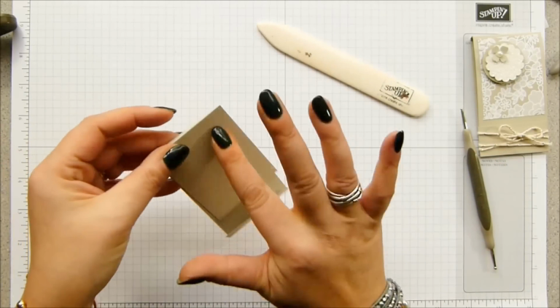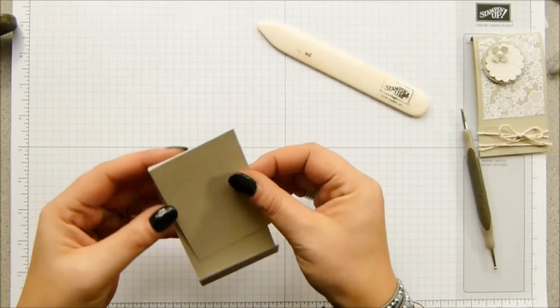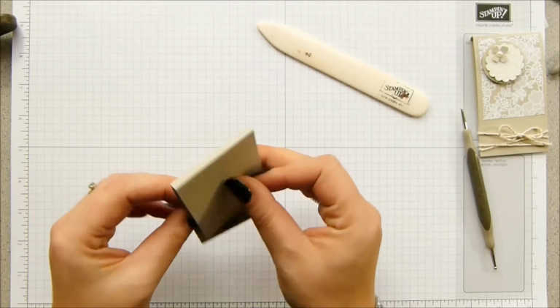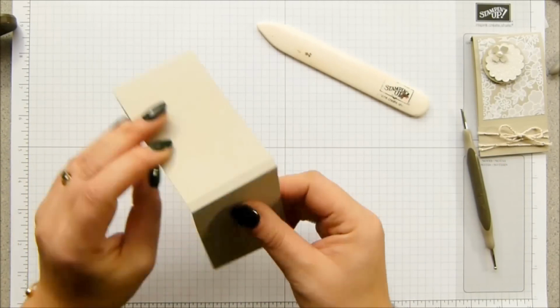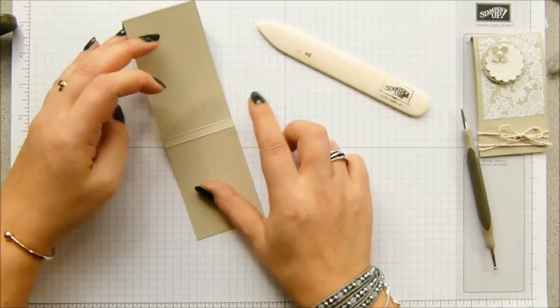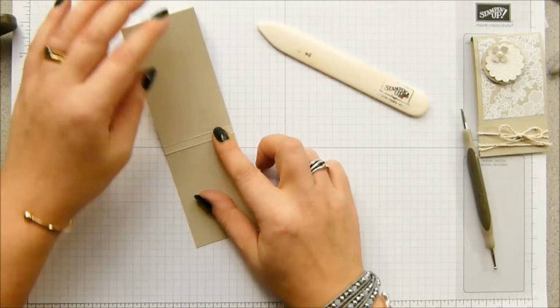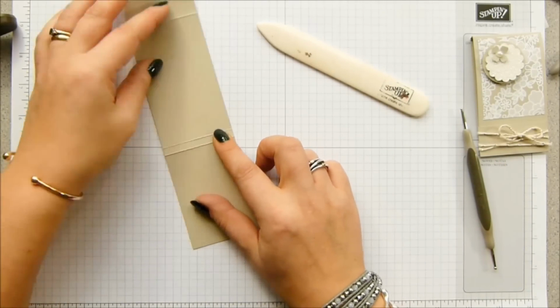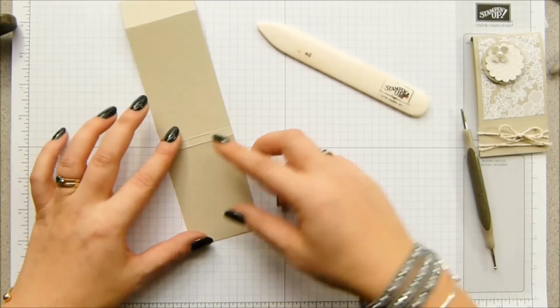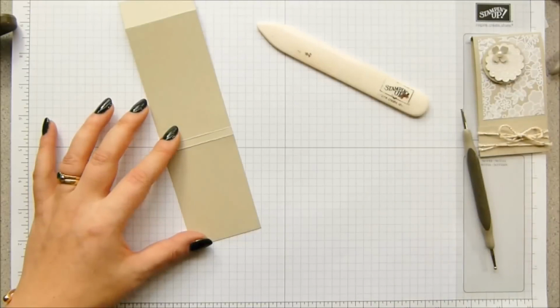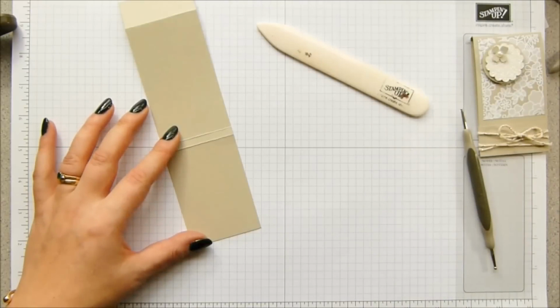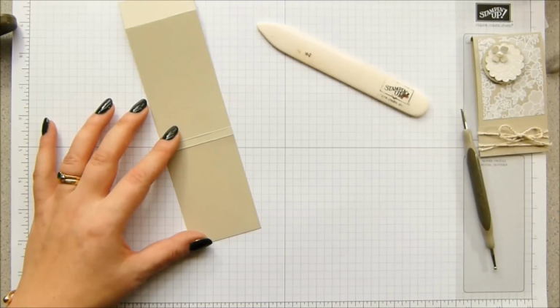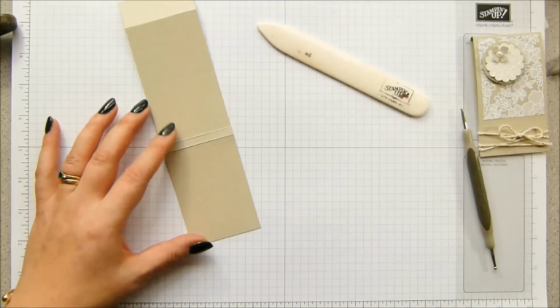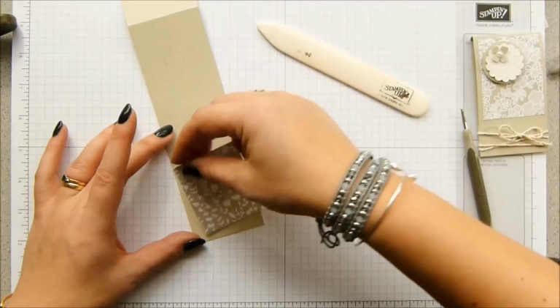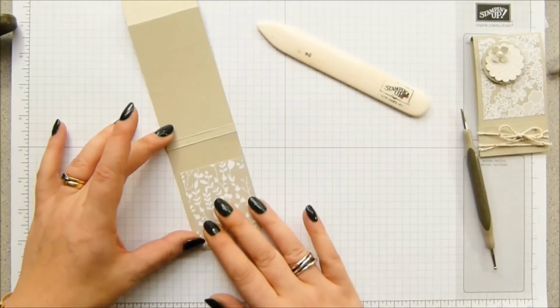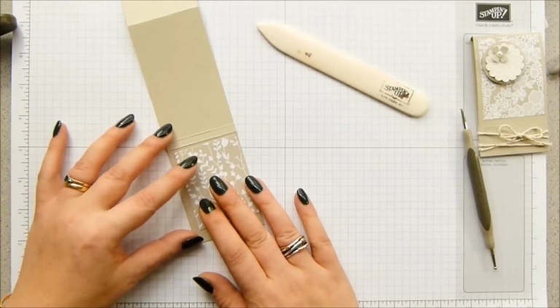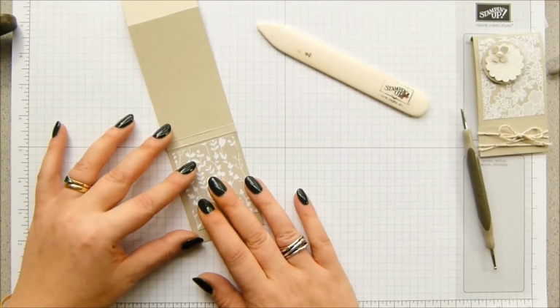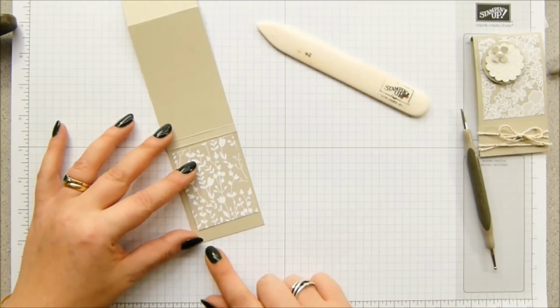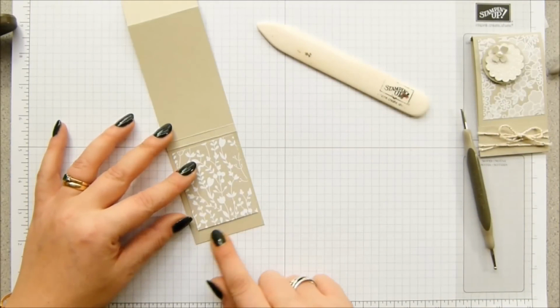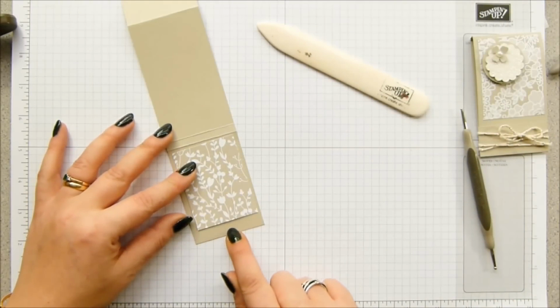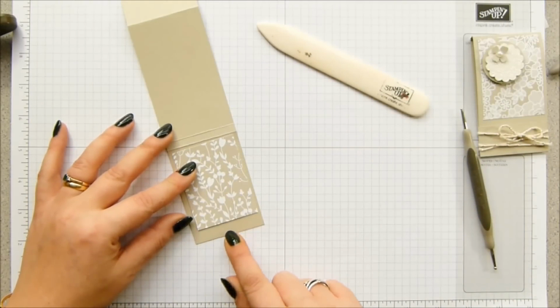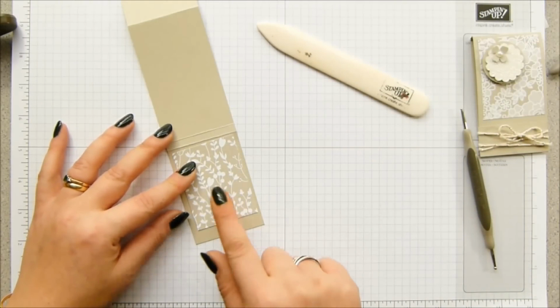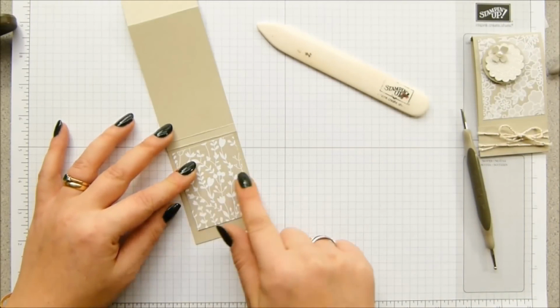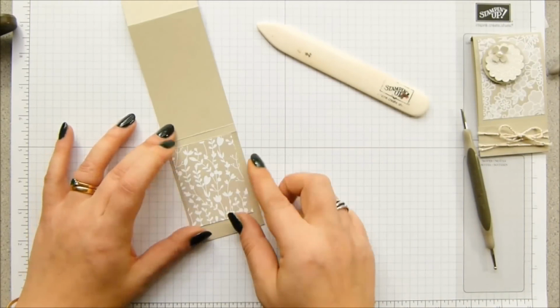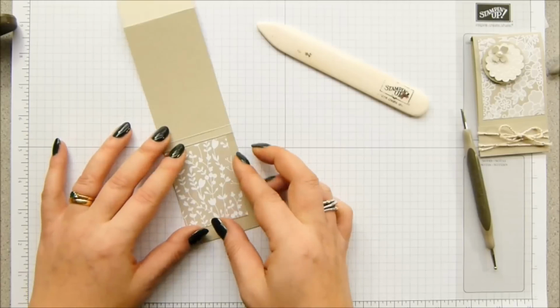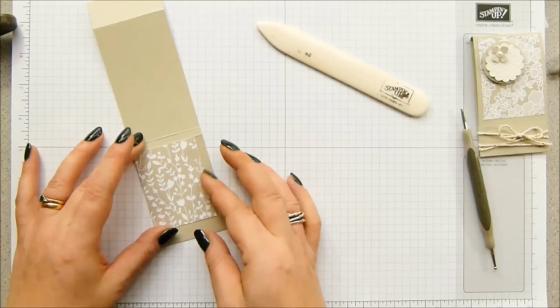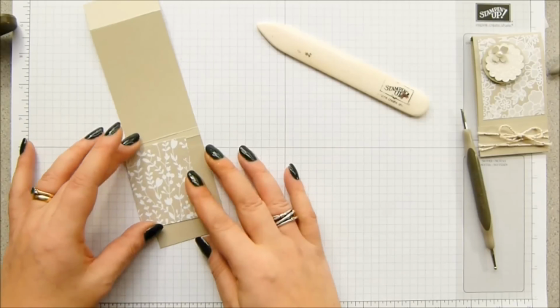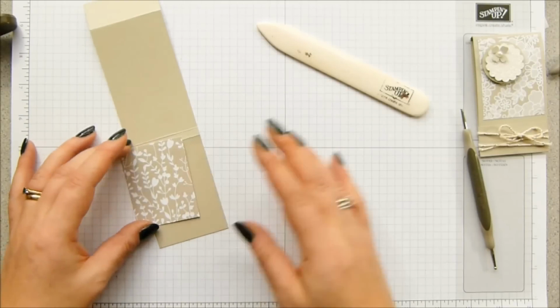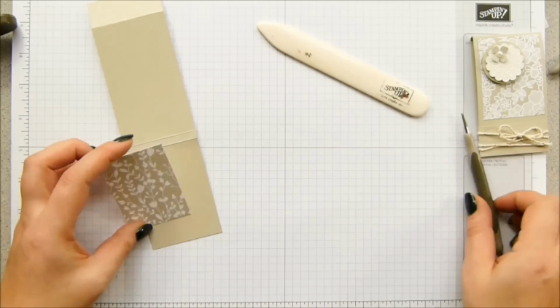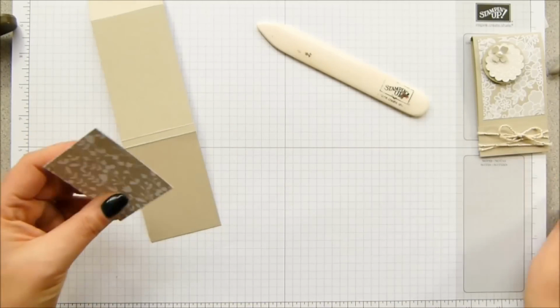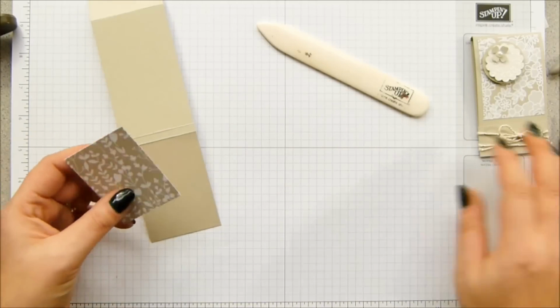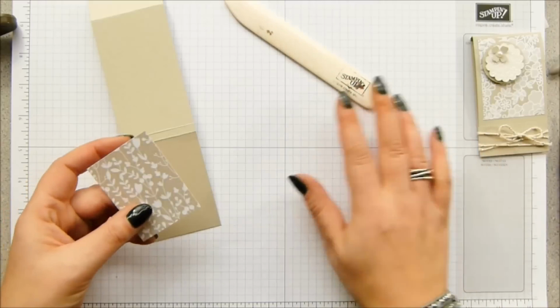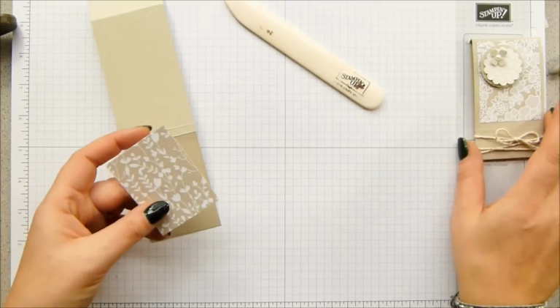Pop the DSP panel on the front. Normally you would position your DSP in the middle, but you want to position it up to the top because this bit's going to be hidden. It measures 2 by 2 and 5/8 inches, which is 5 and a half by 6.7 centimeters.